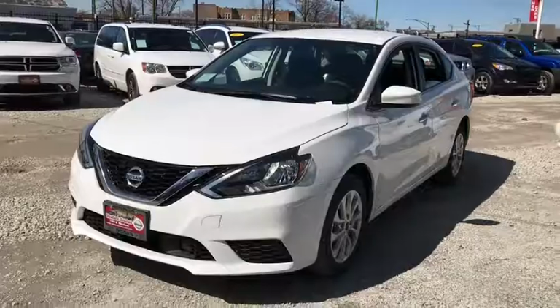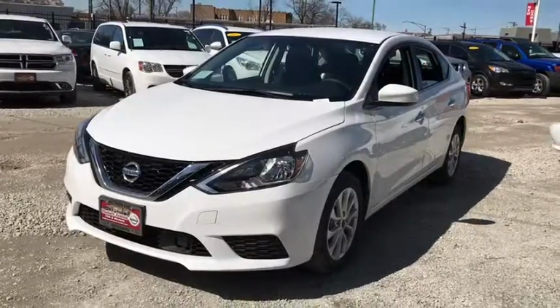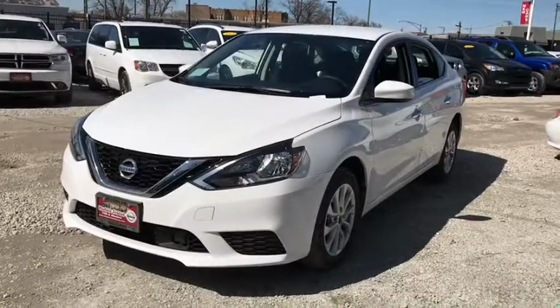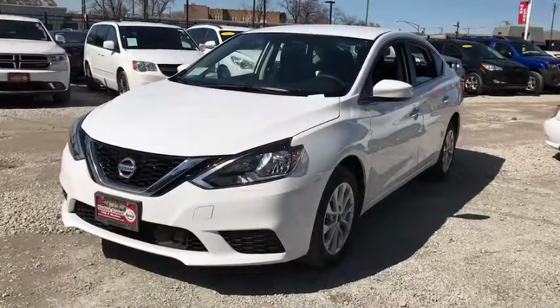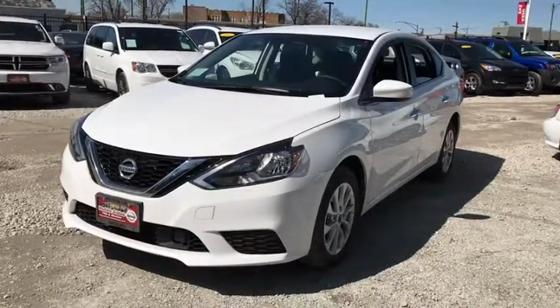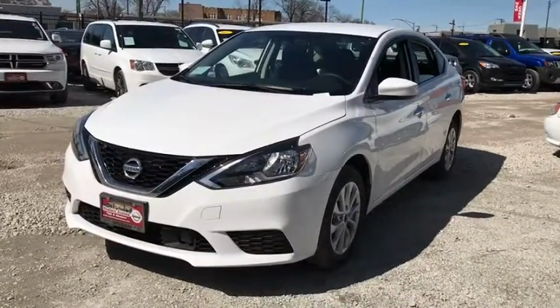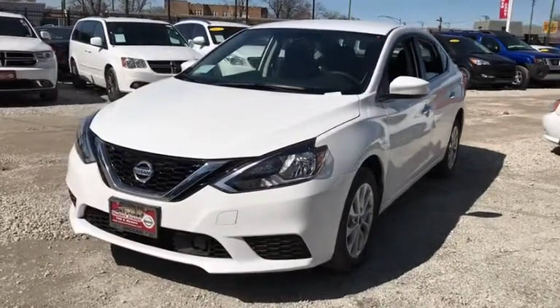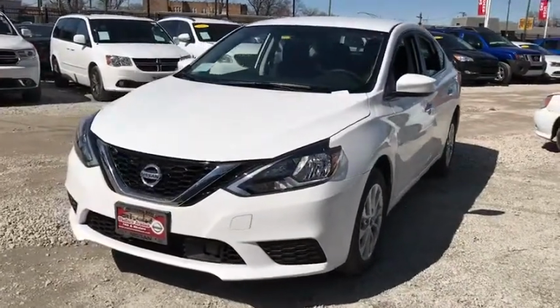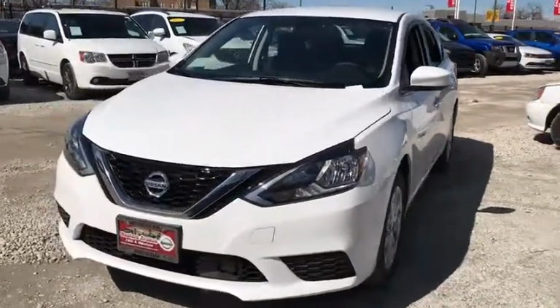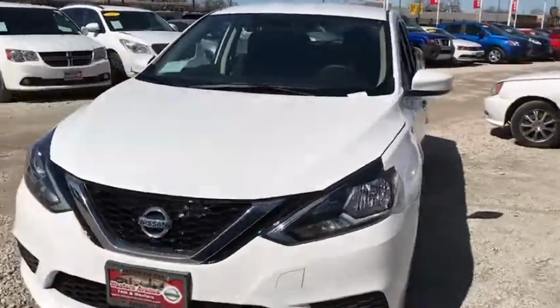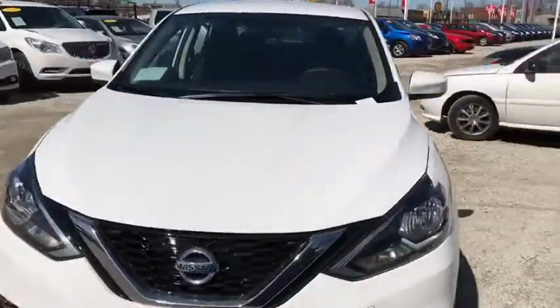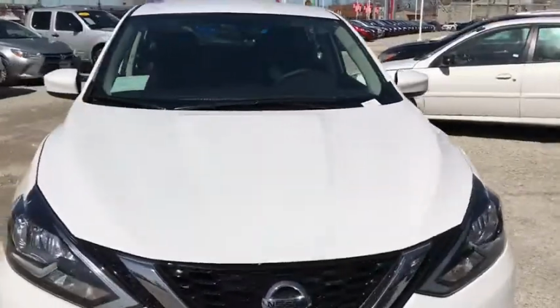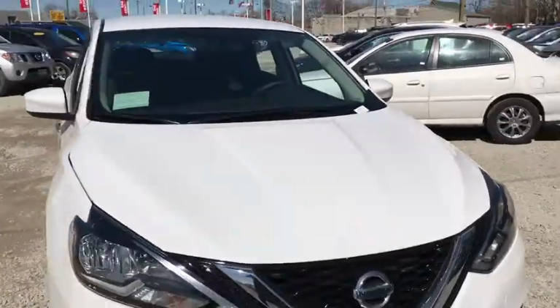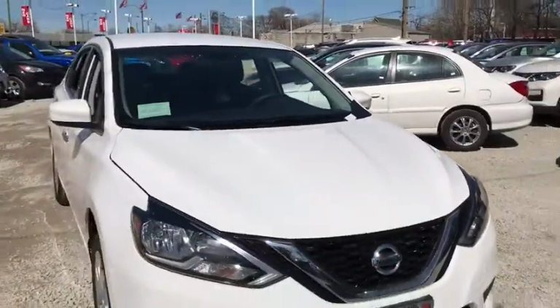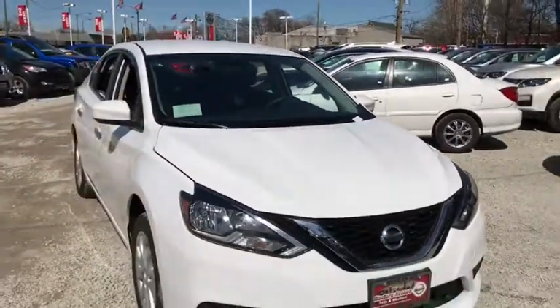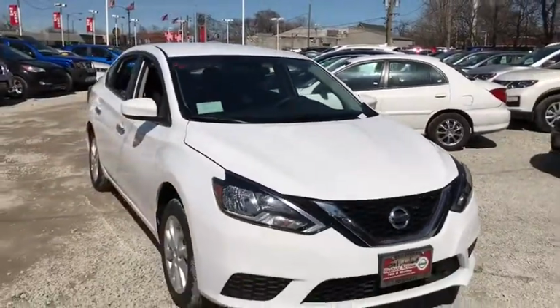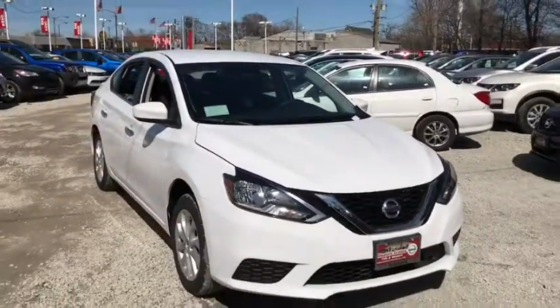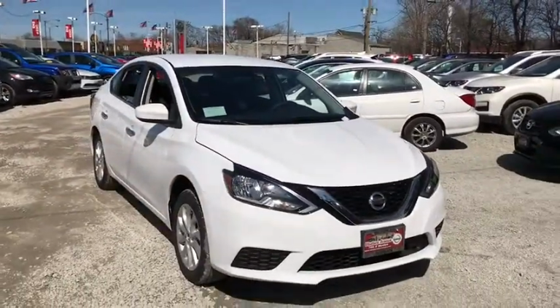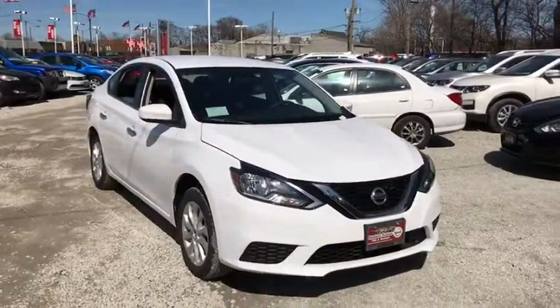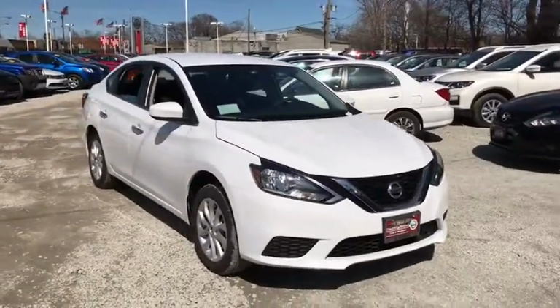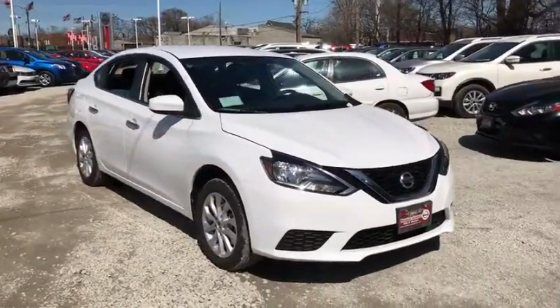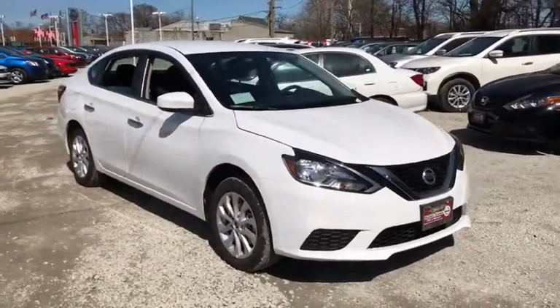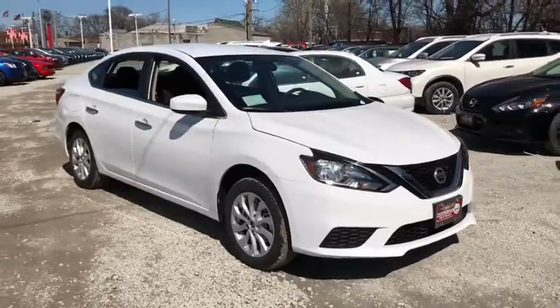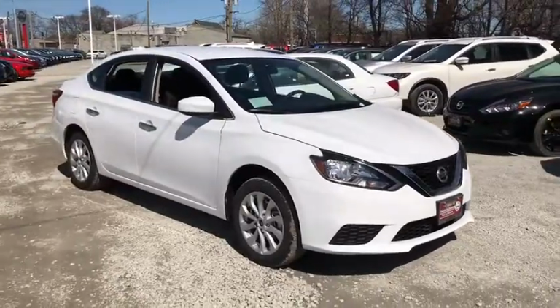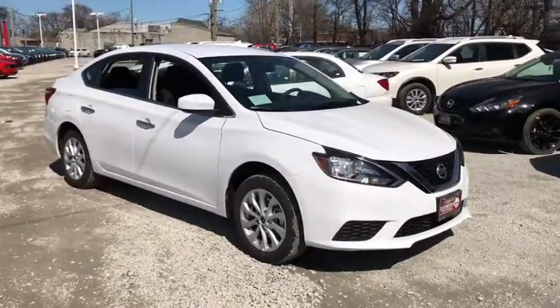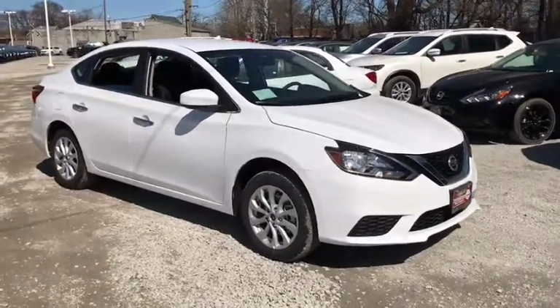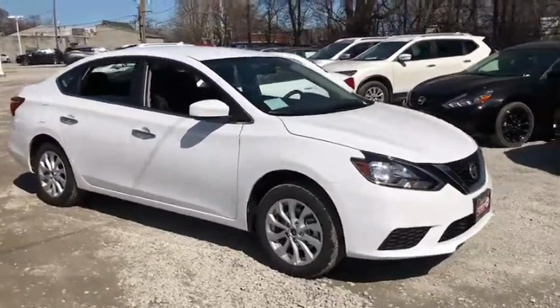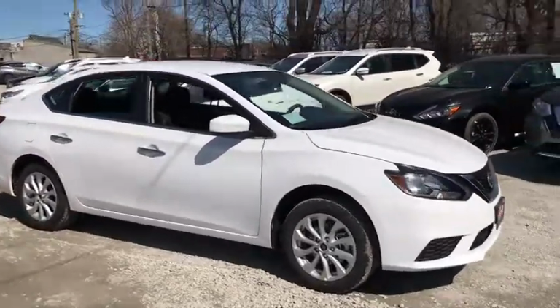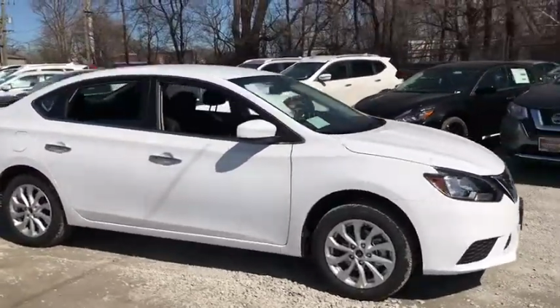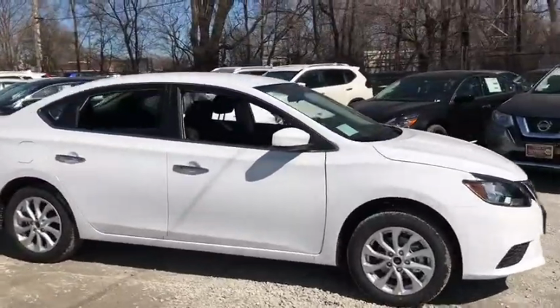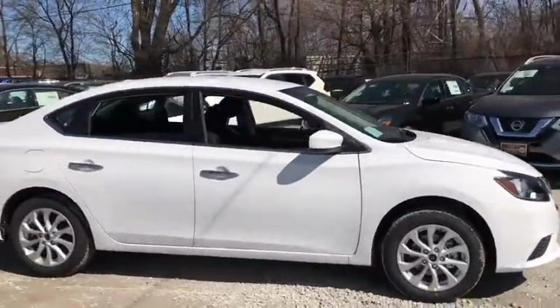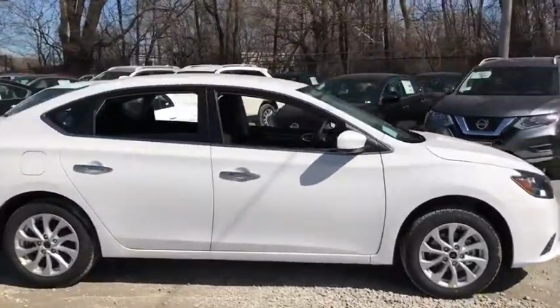The 2018 Nissan Sentra. With its spacious and versatile interior and stellar fuel efficiency, the Nissan Sentra is the obvious choice for anyone who wants to enjoy a stylish and comfortable ride. Here are some of this vehicle's great options.